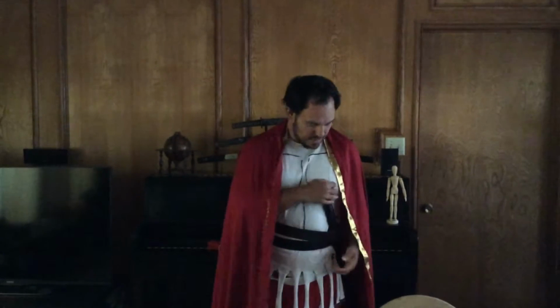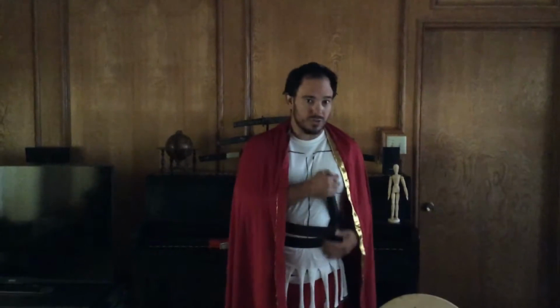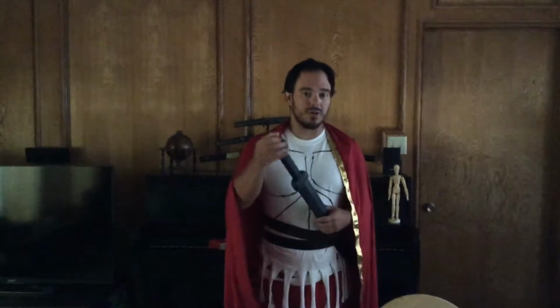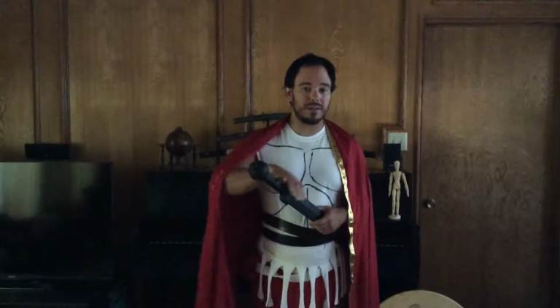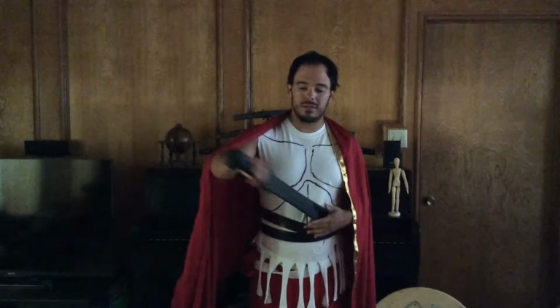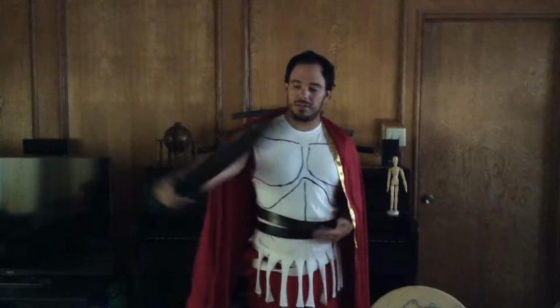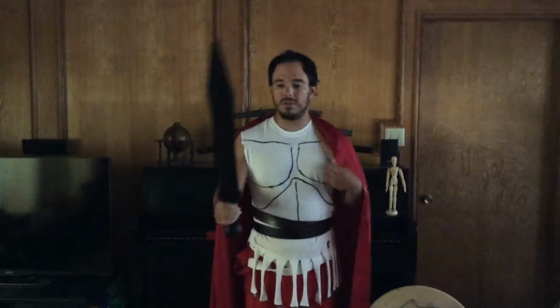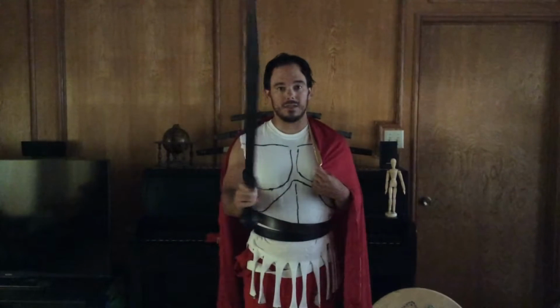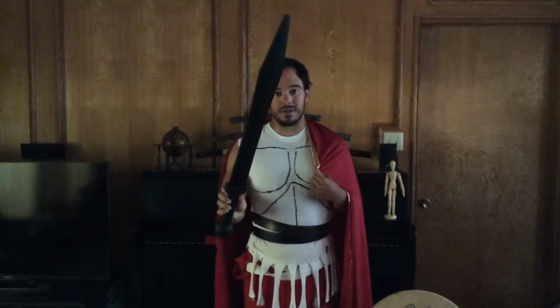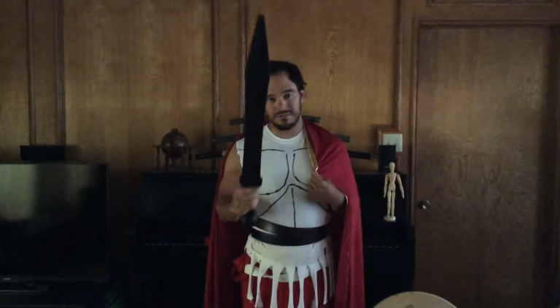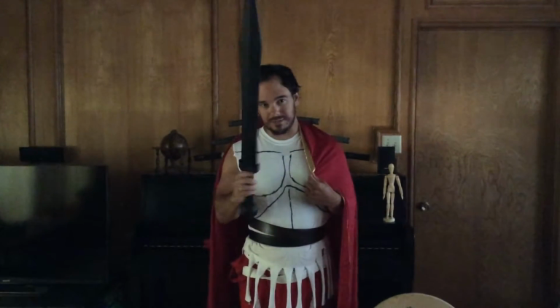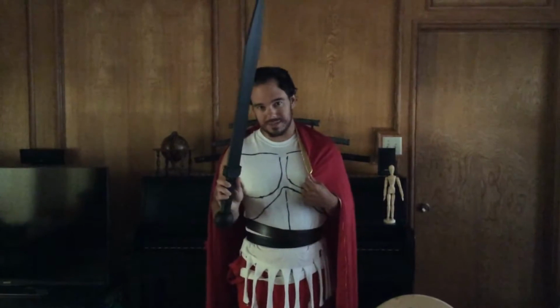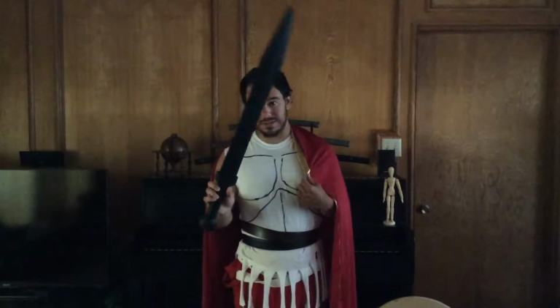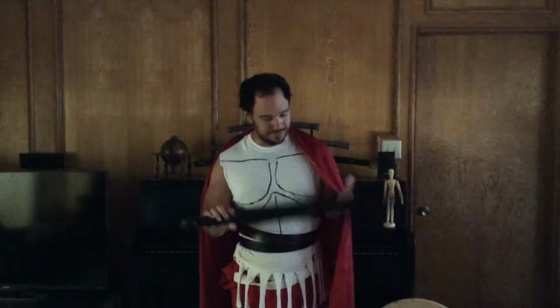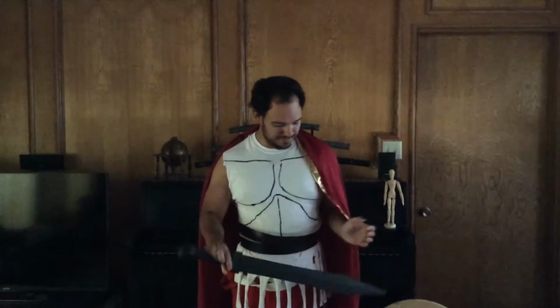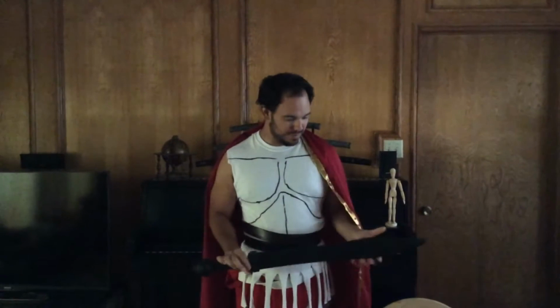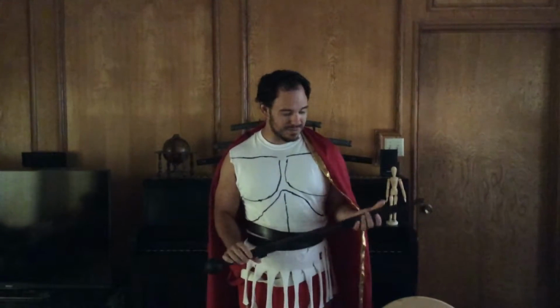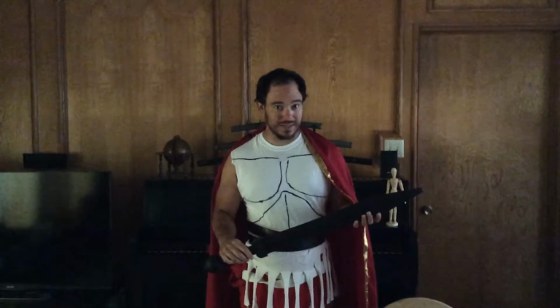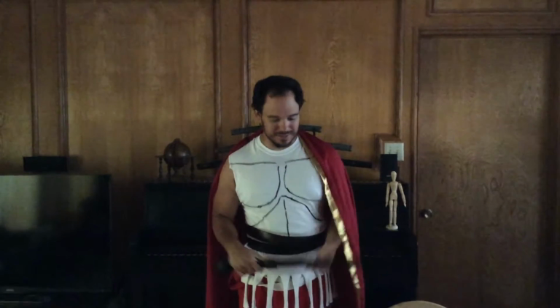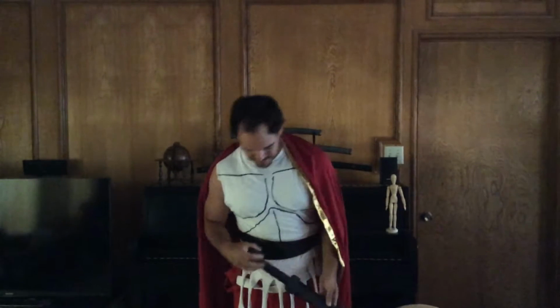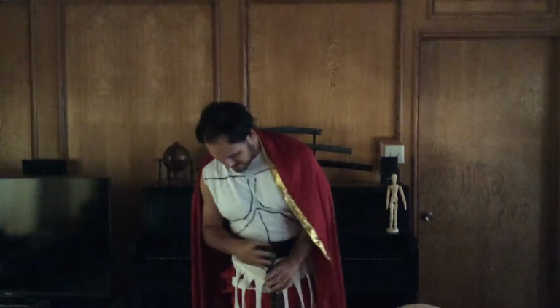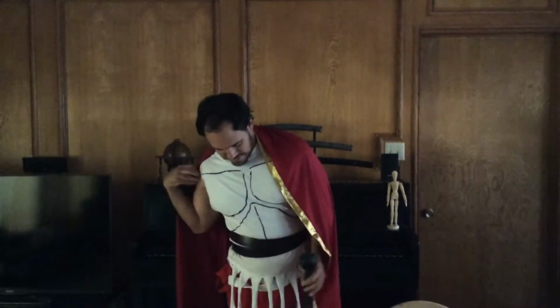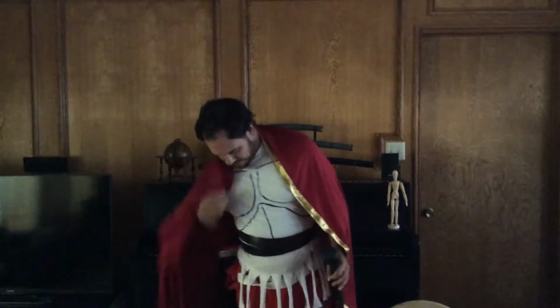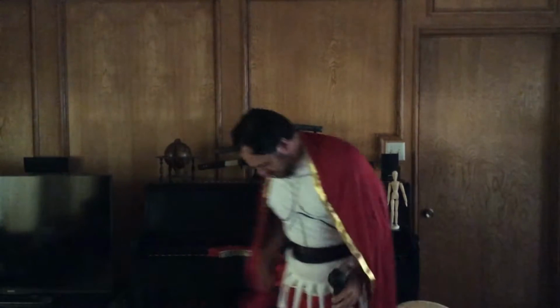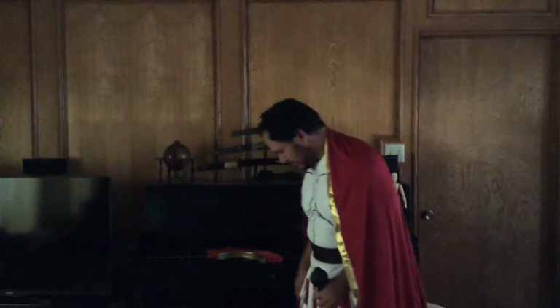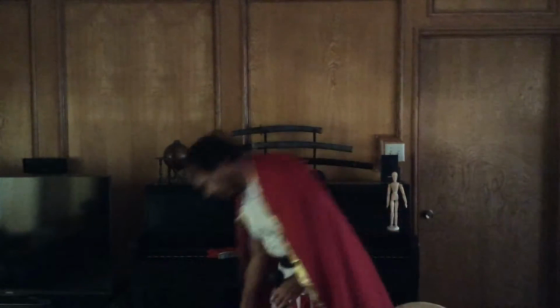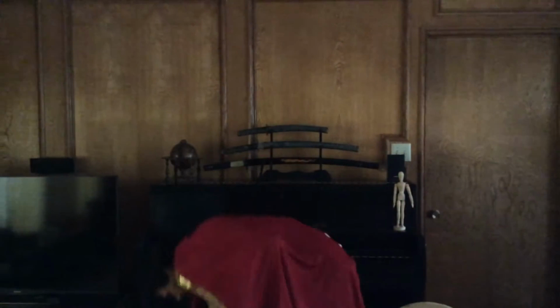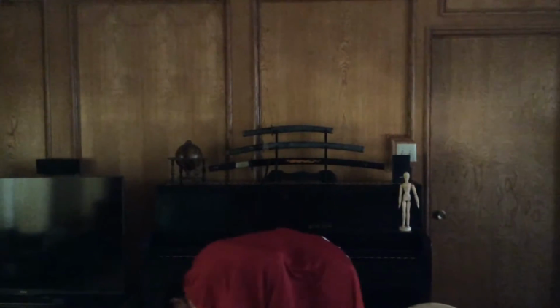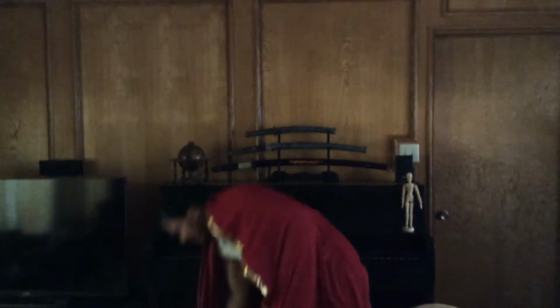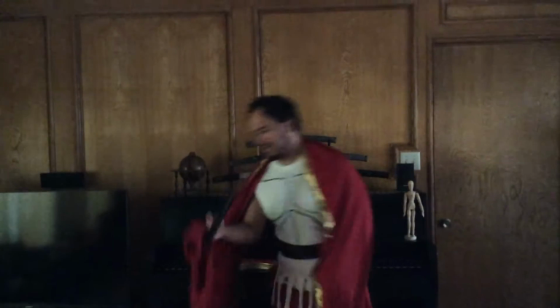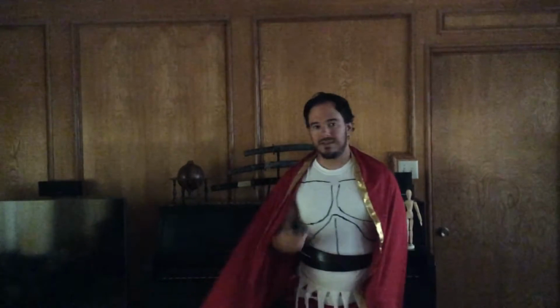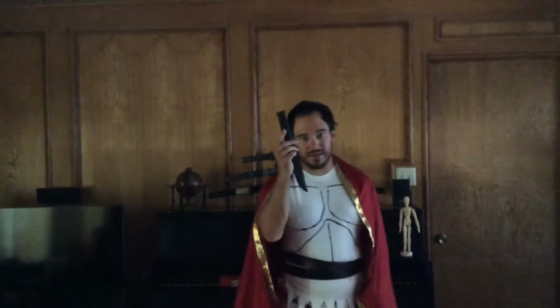The sword, or spathia, would look like this. Well, not really — this is actually a practice gladius. And what just fell out would be the dagger.